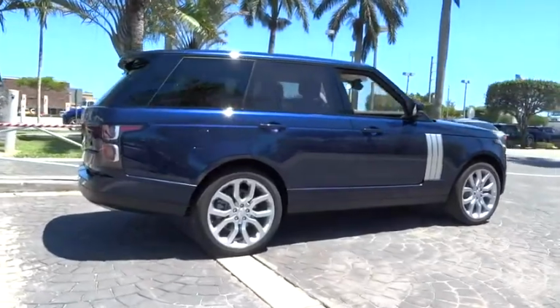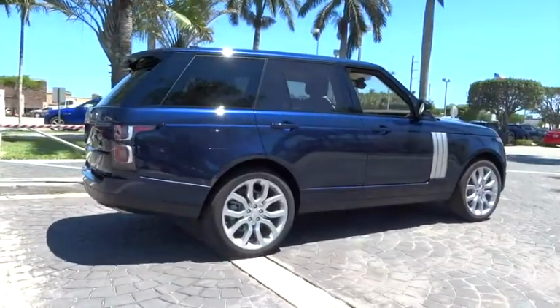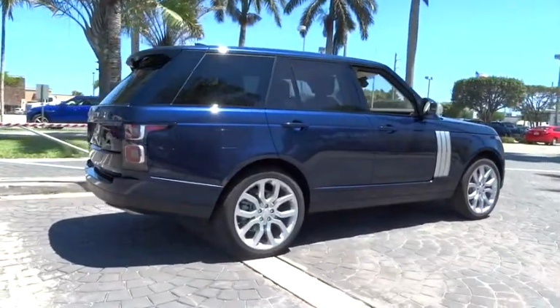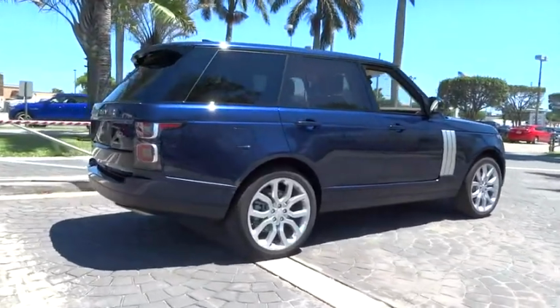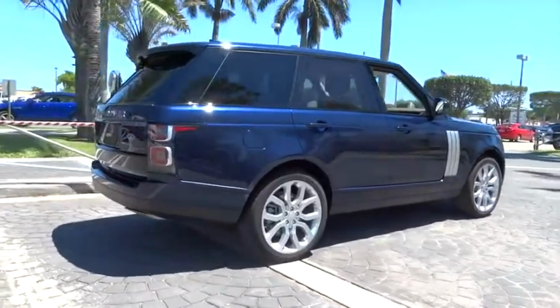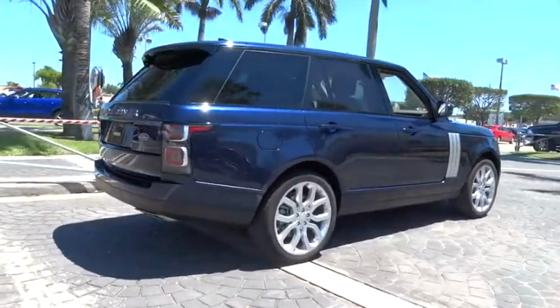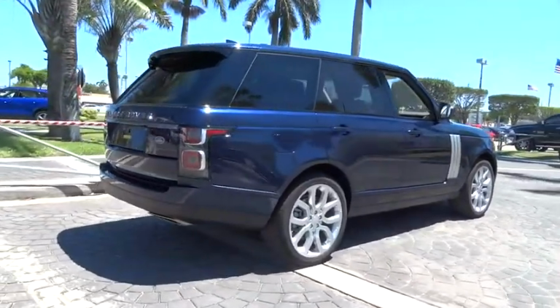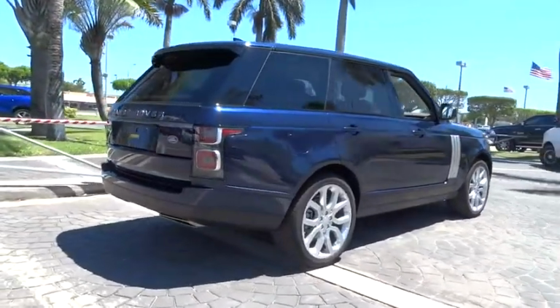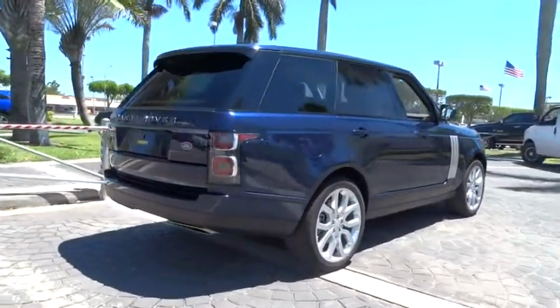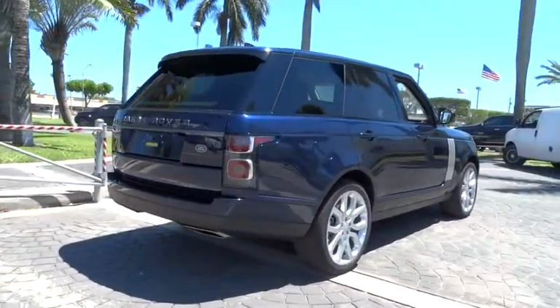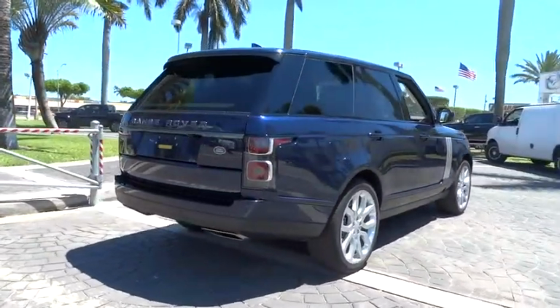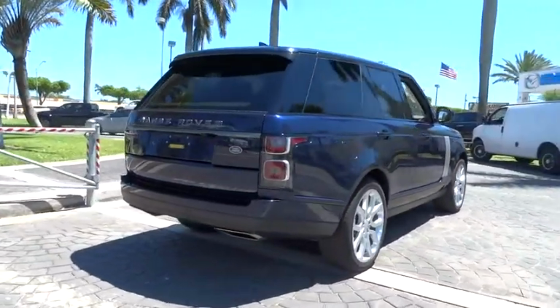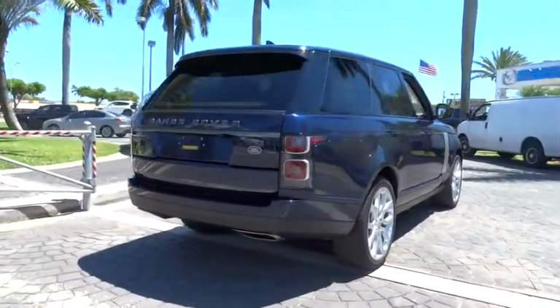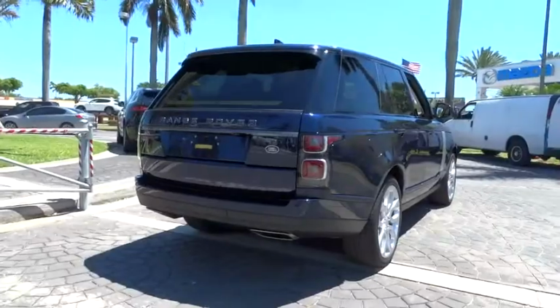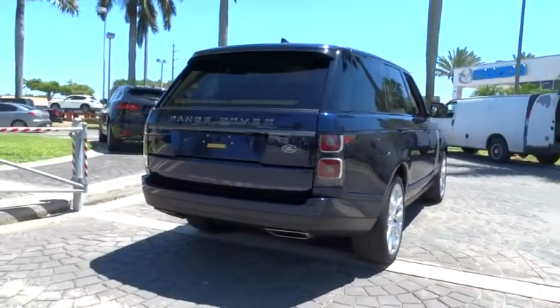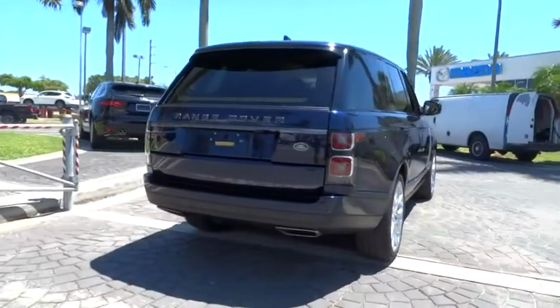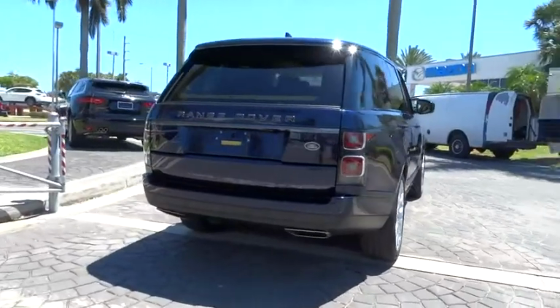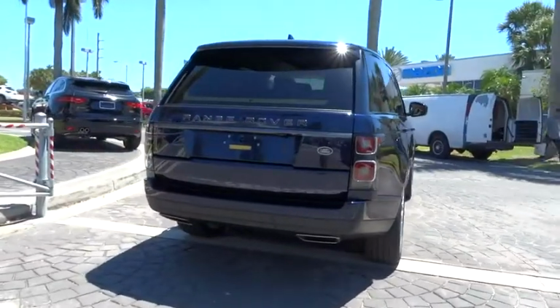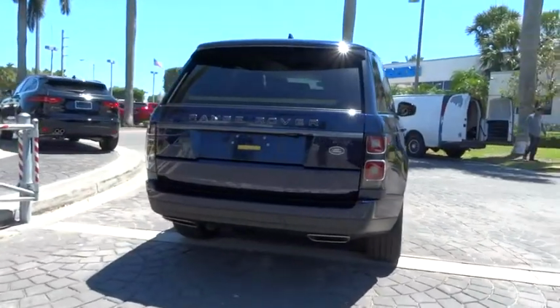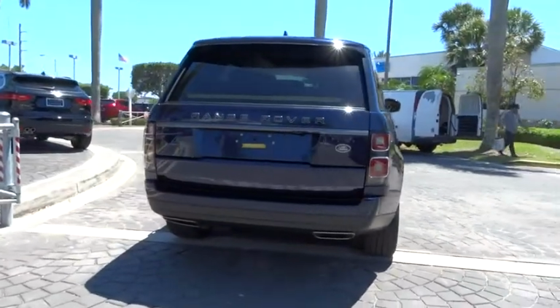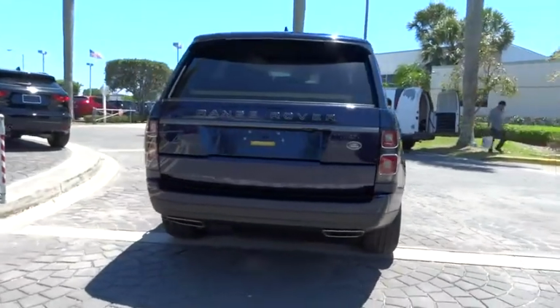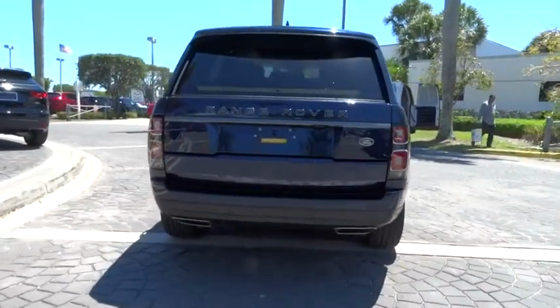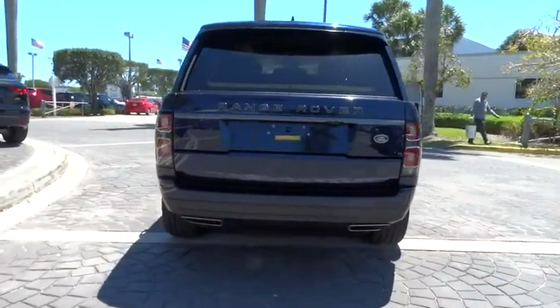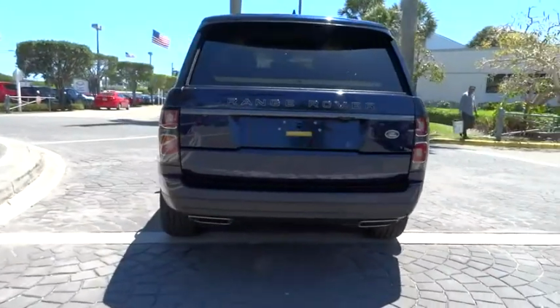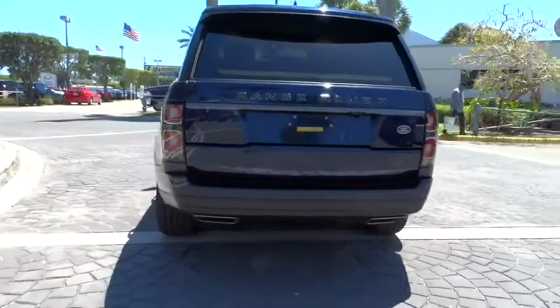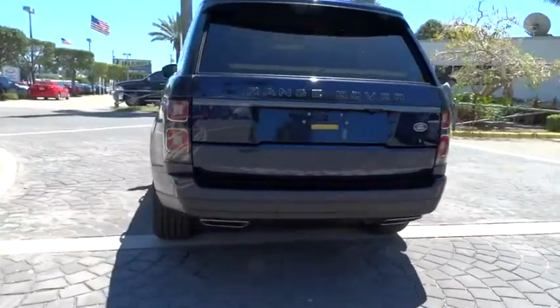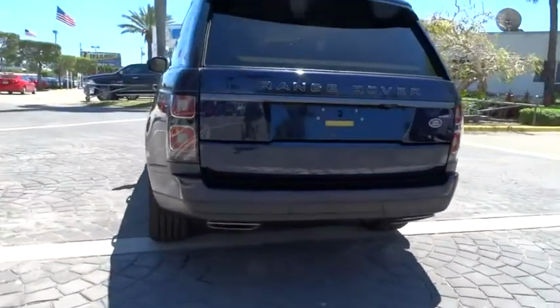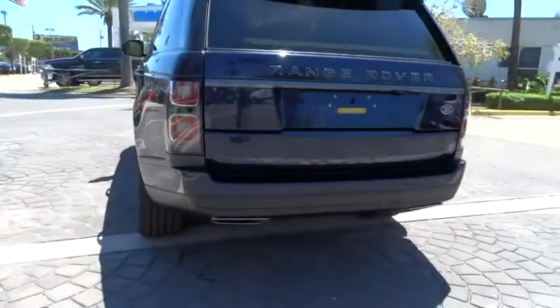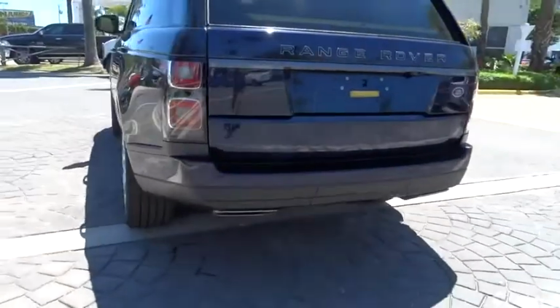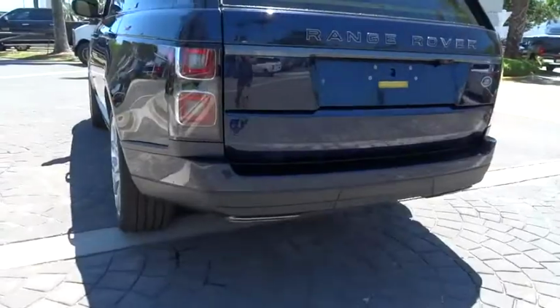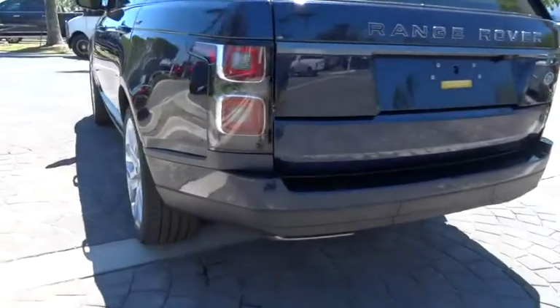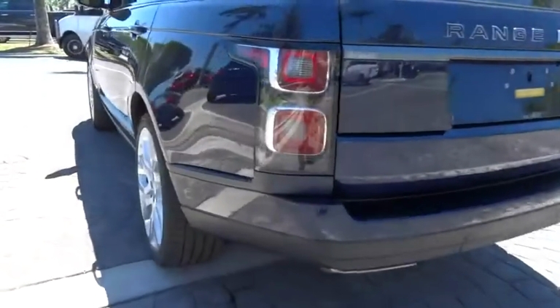Traction control. Power passenger seat. Dual airbags. Power steering. Four-wheel disc brakes. Center armrest. Active suspension system. Compass. Trip computer.